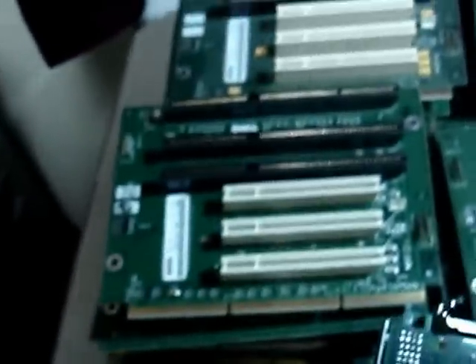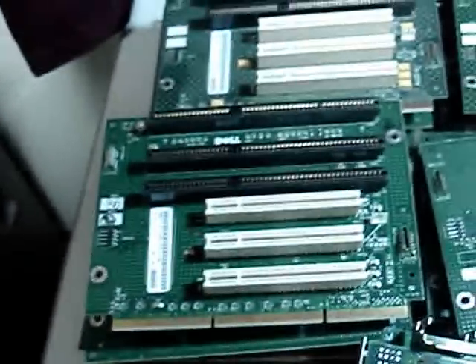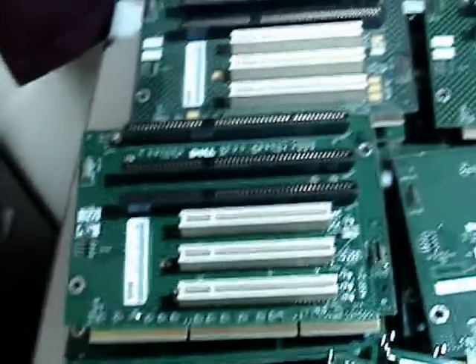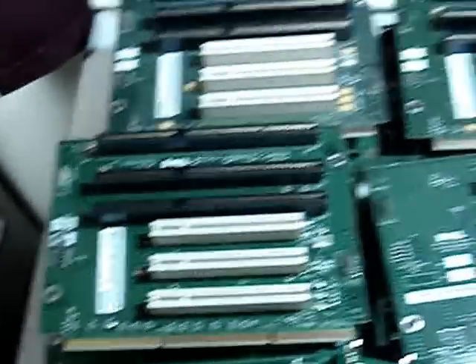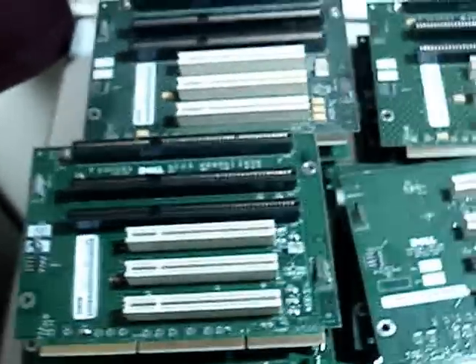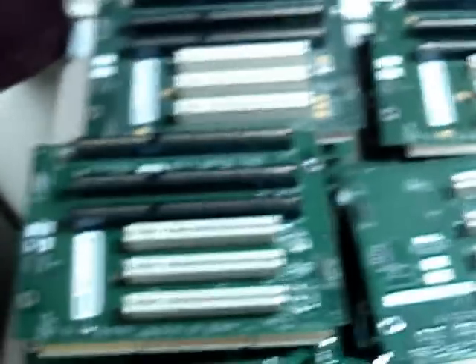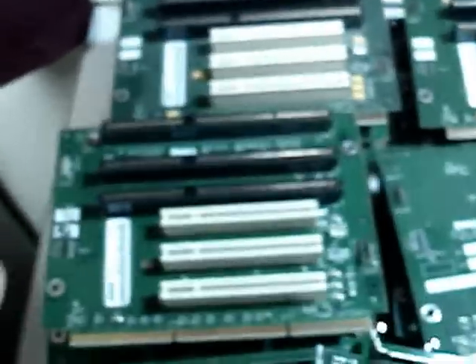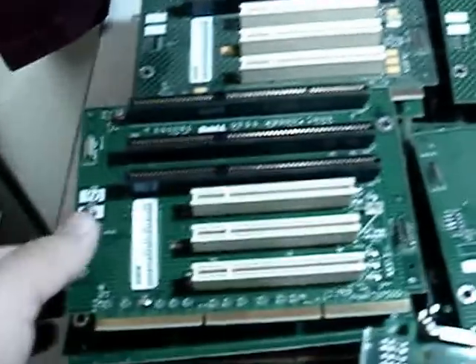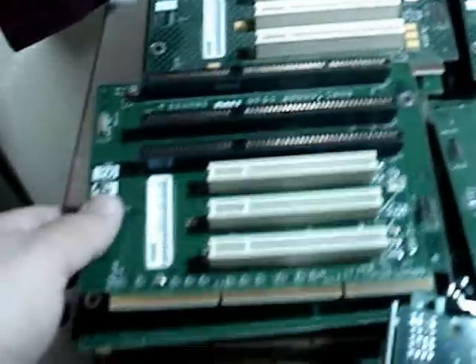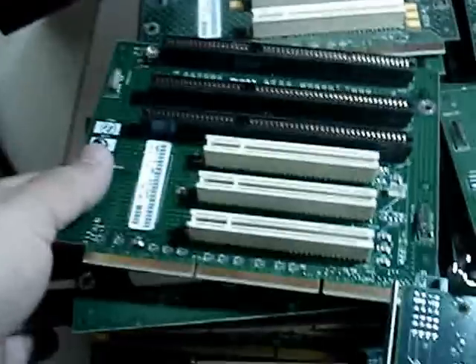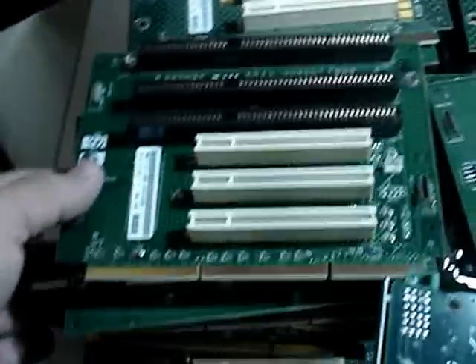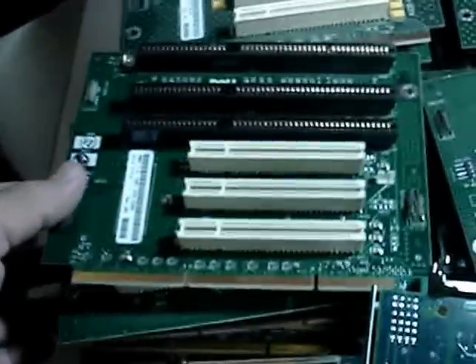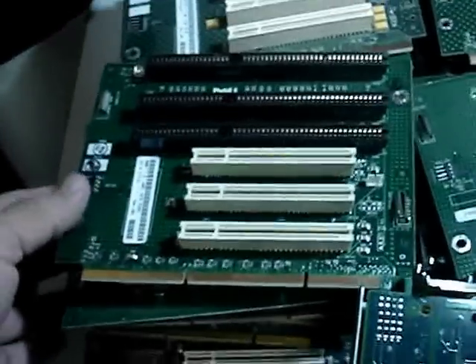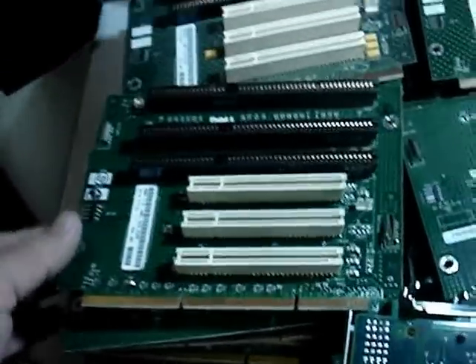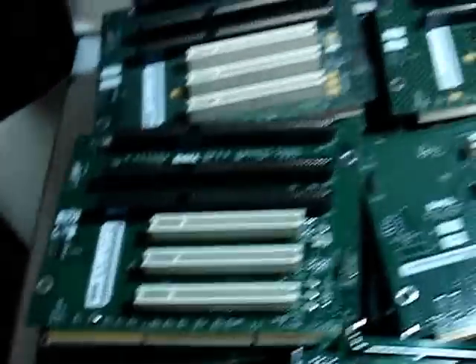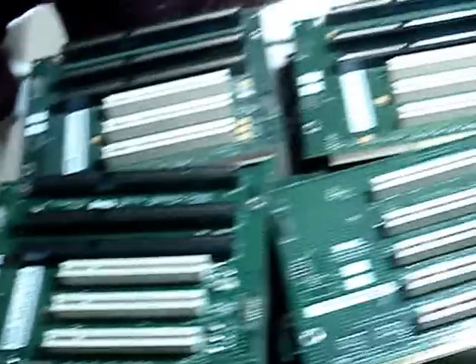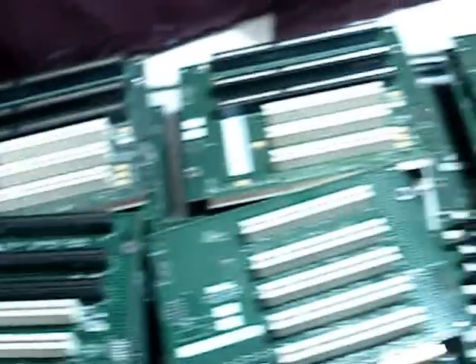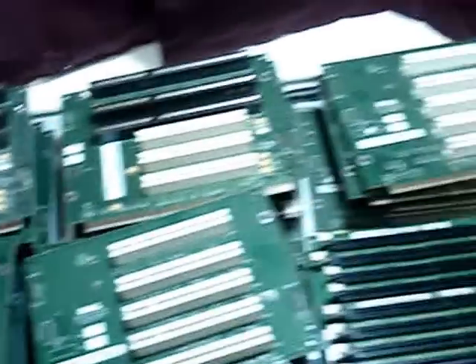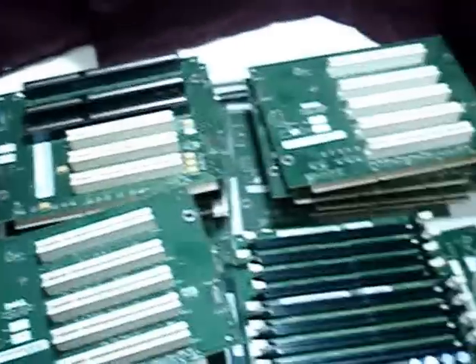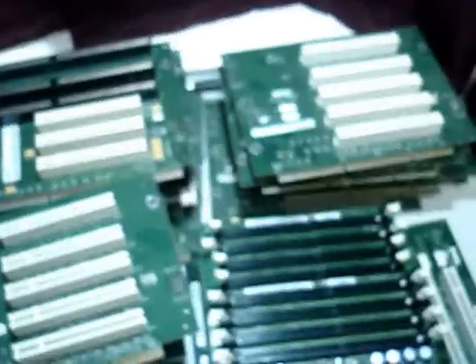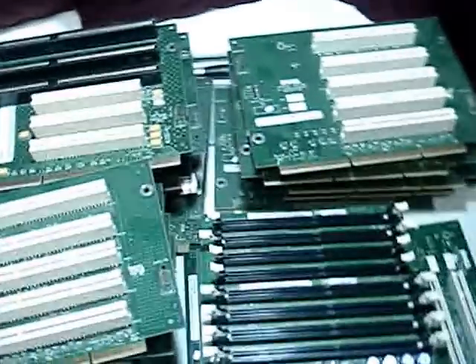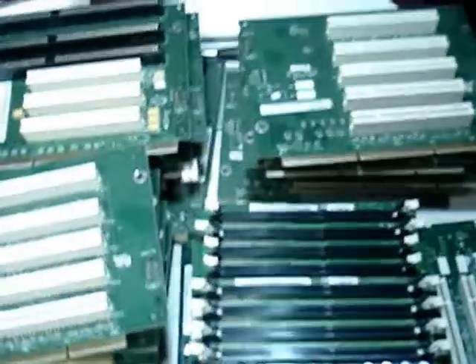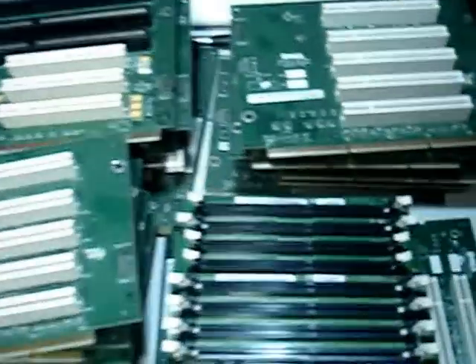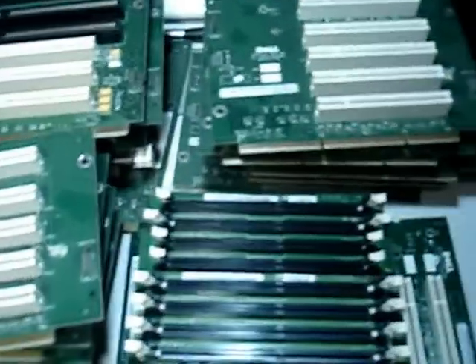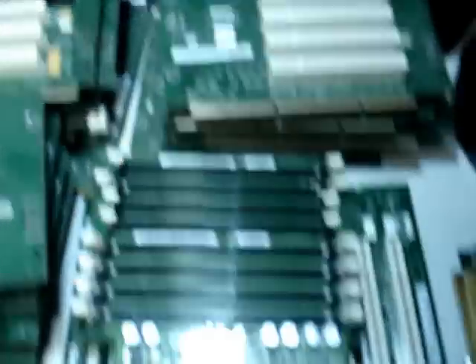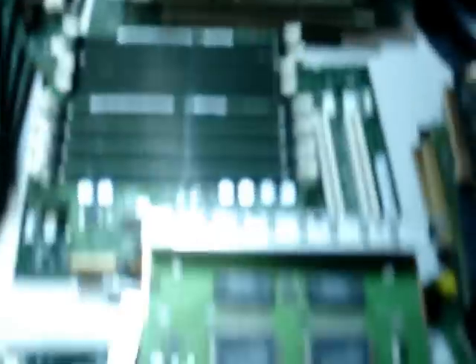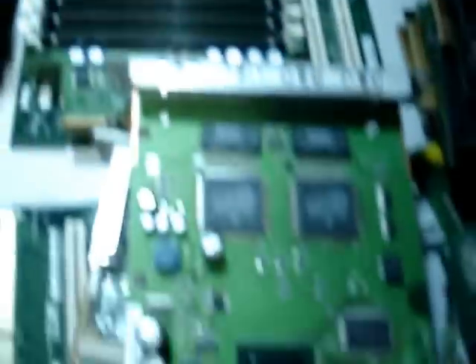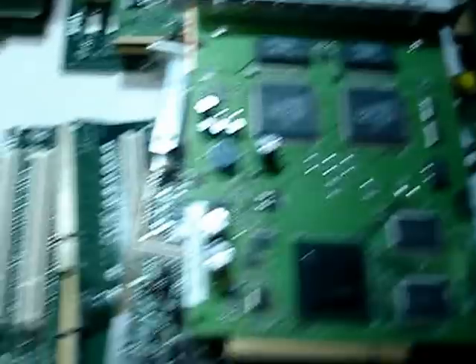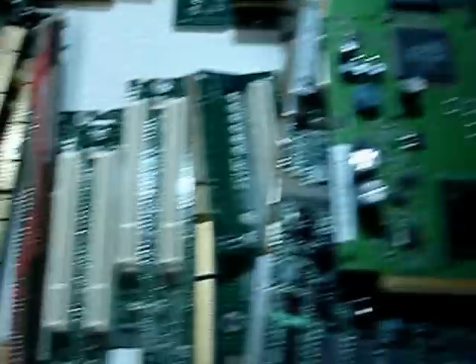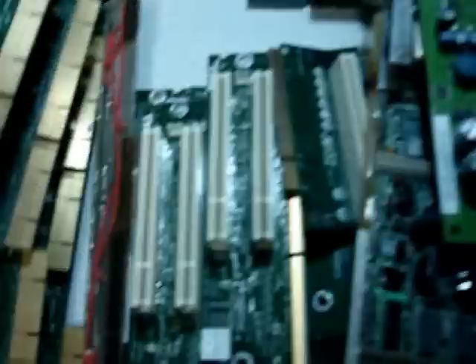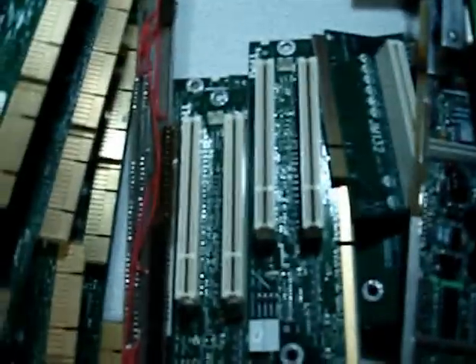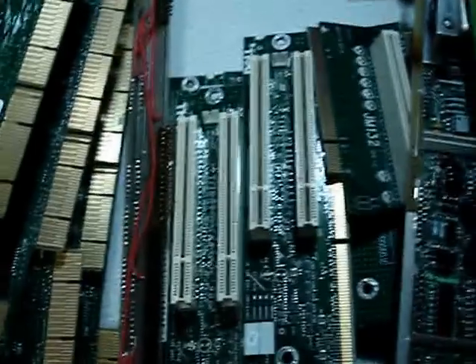And then if you look here, these are some riser boards. It looks to be a stack of maybe about 30 of those boards. And there are some small ones.